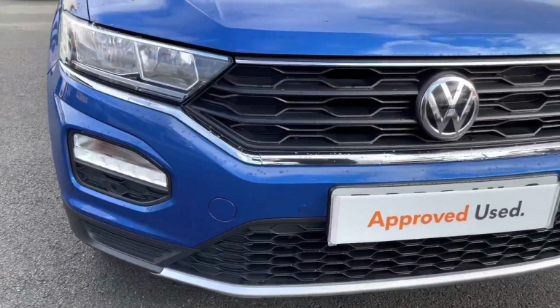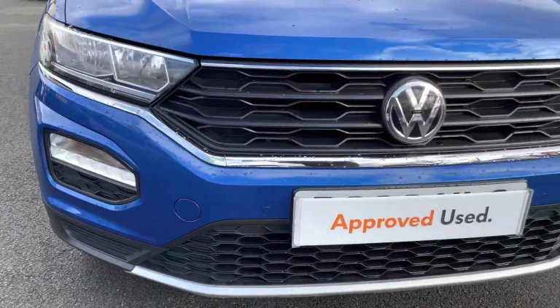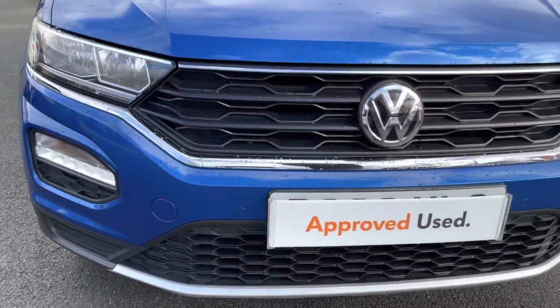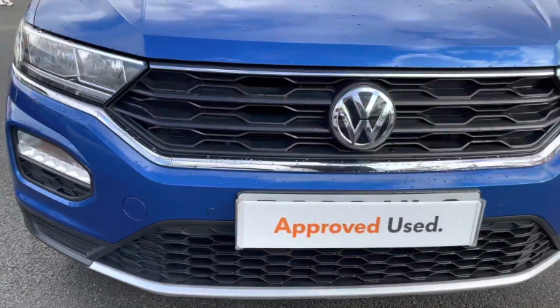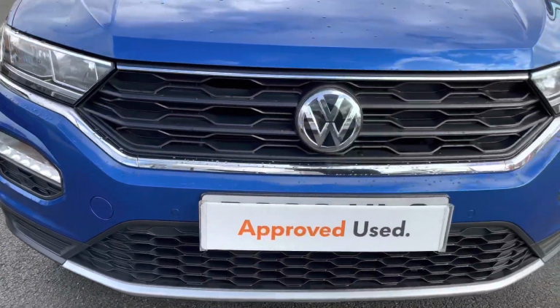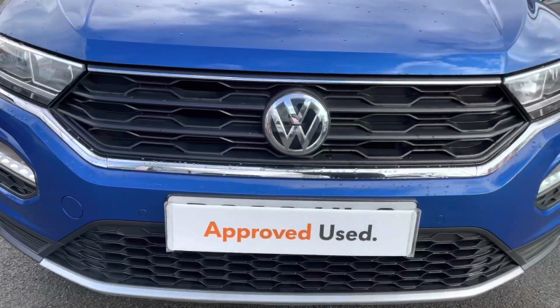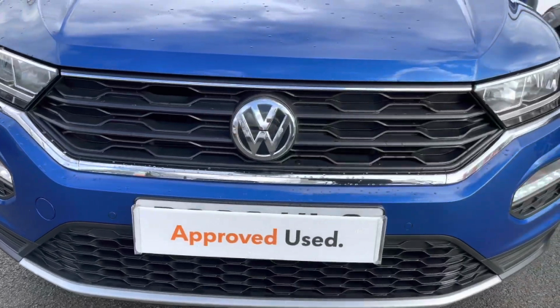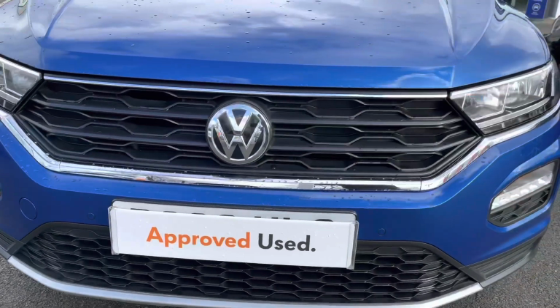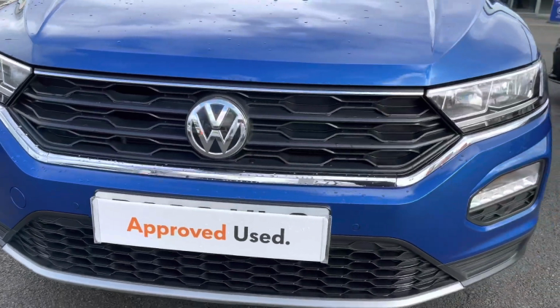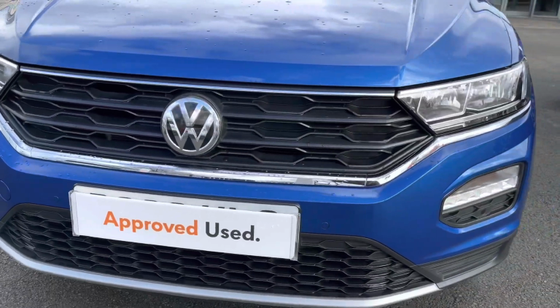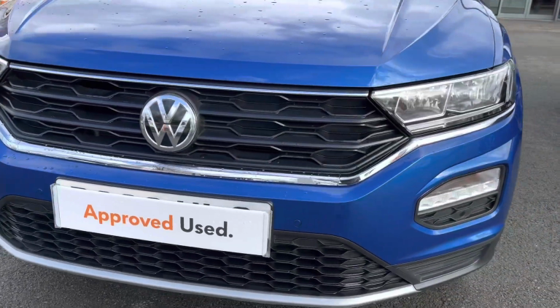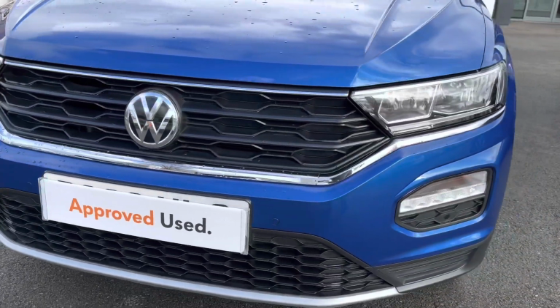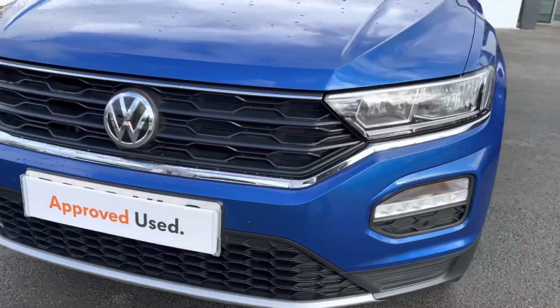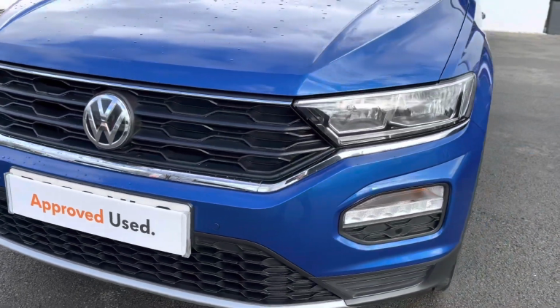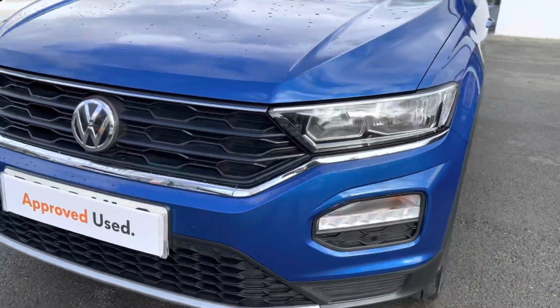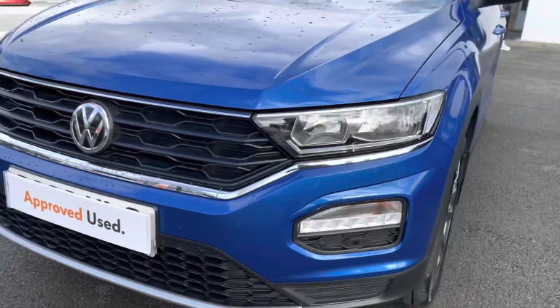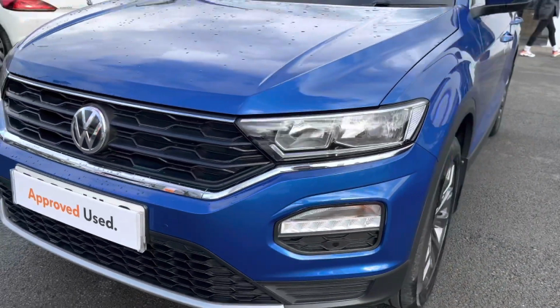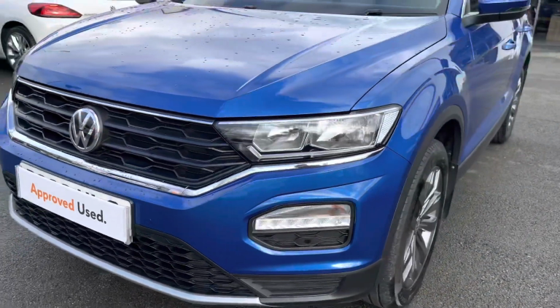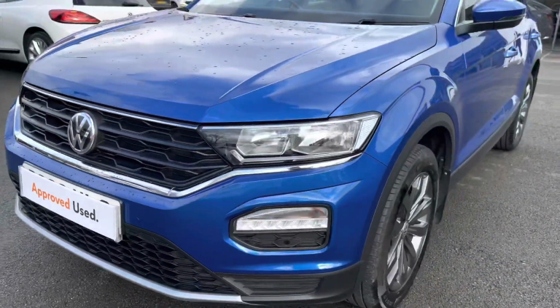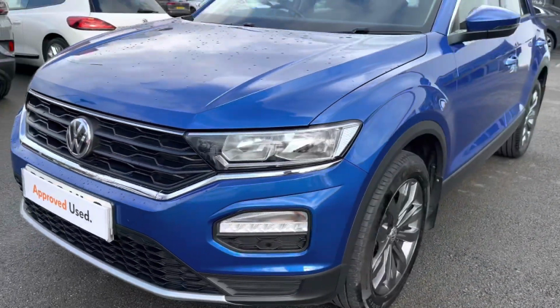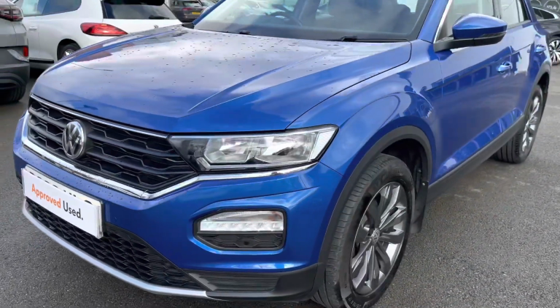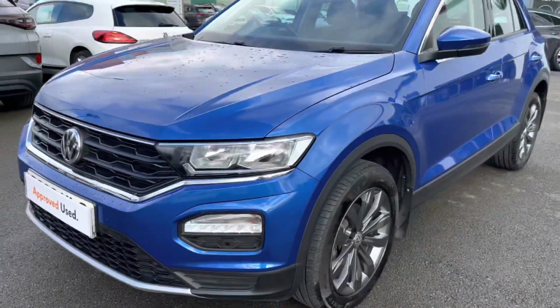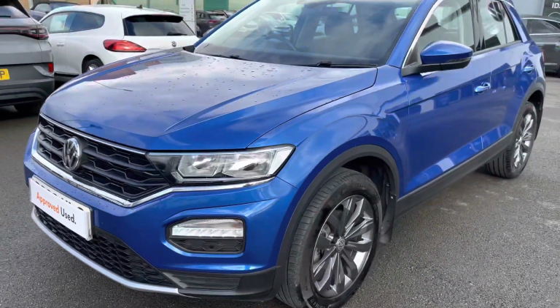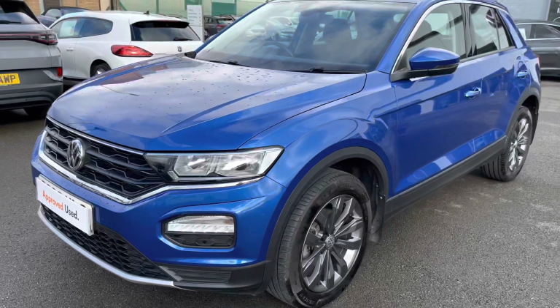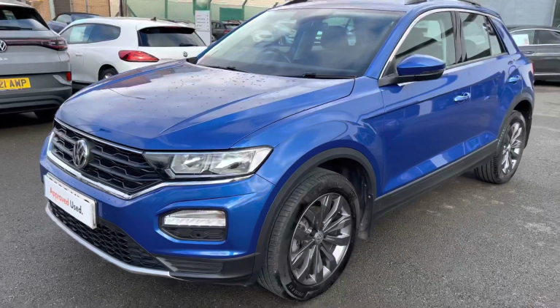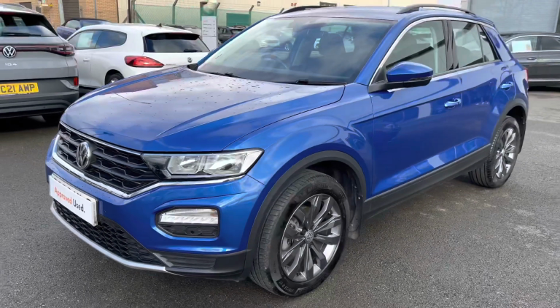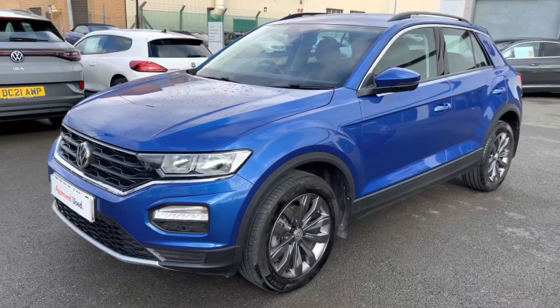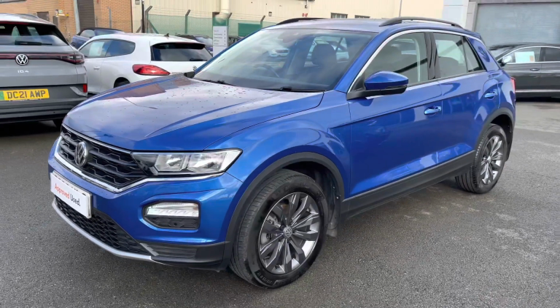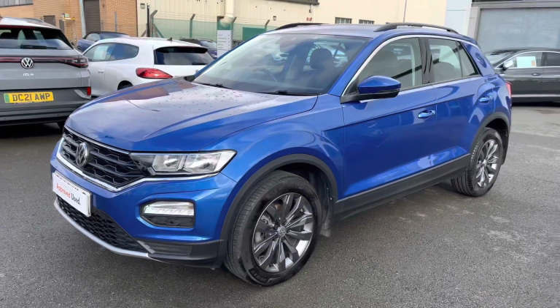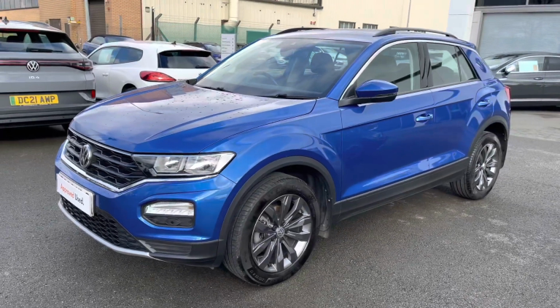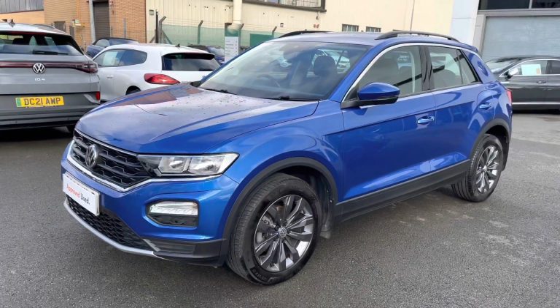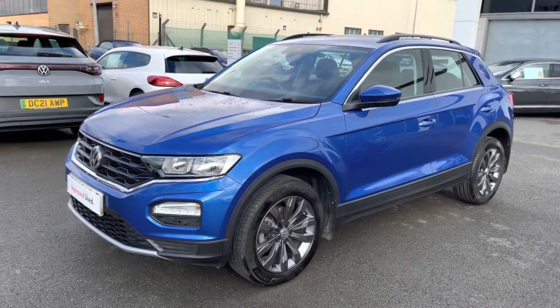With this T-Roc SE there's plenty for you to enjoy, with the likes of automatic headlights and windscreen wipers, as well as LED daytime running lights to keep you illuminated on the road at all times.